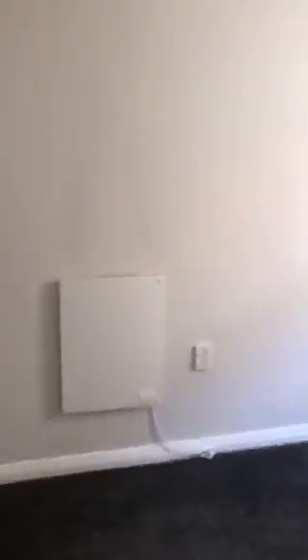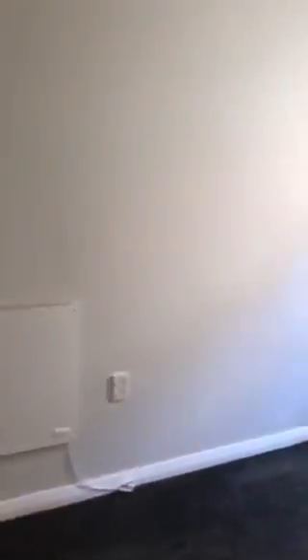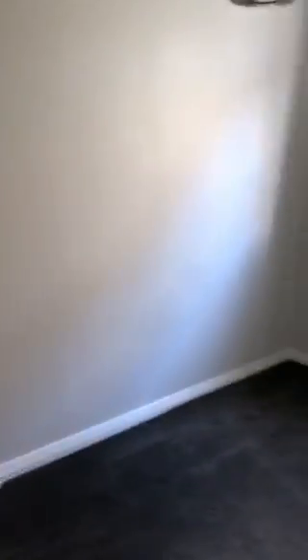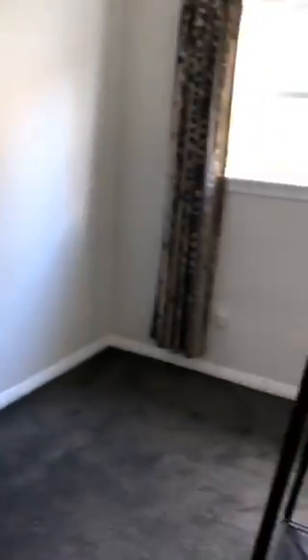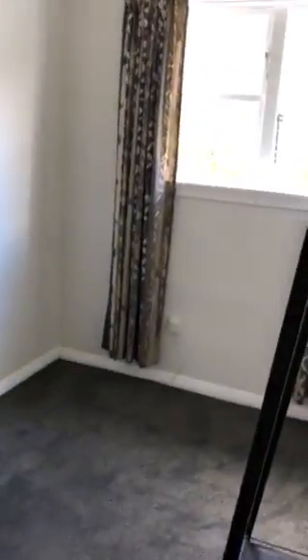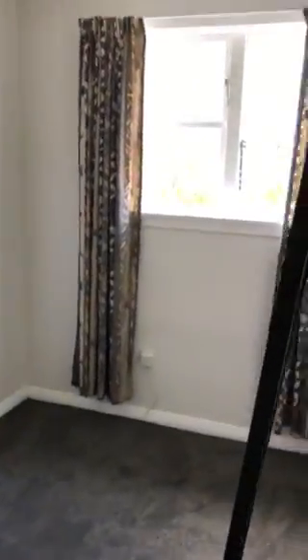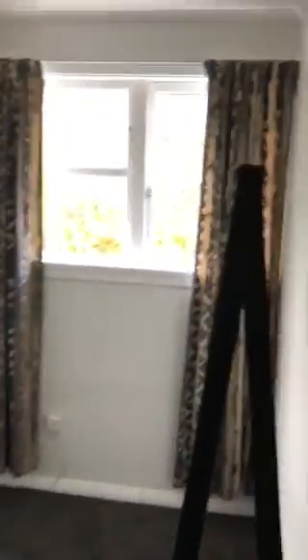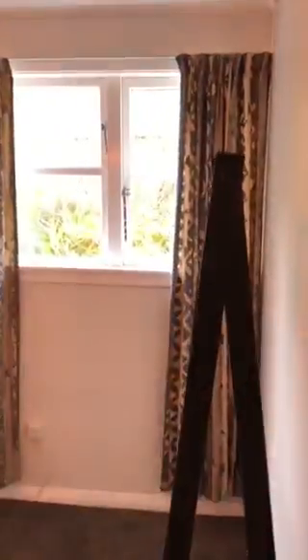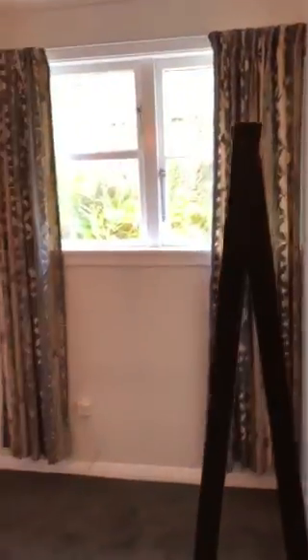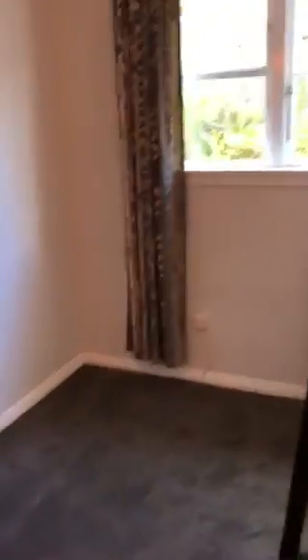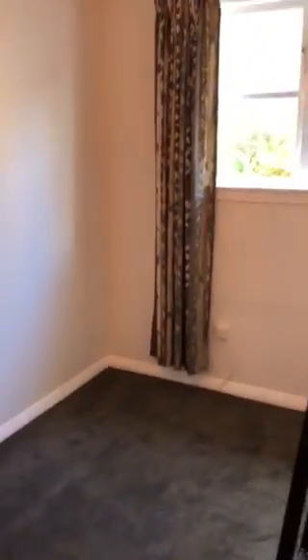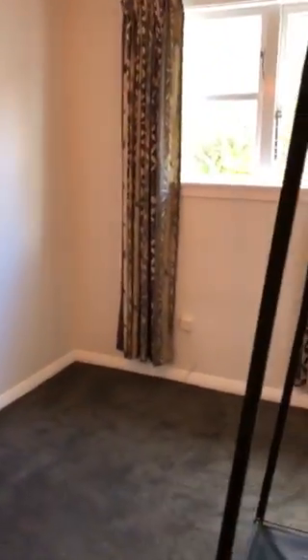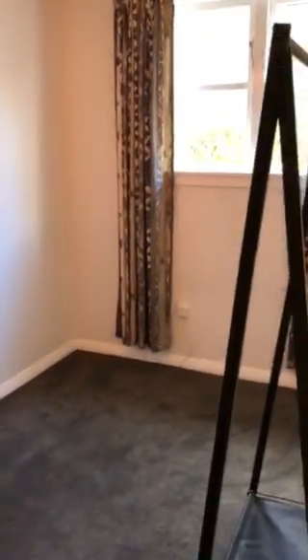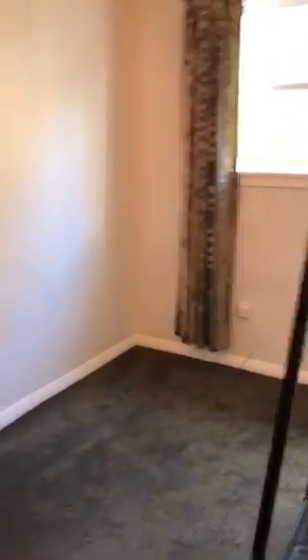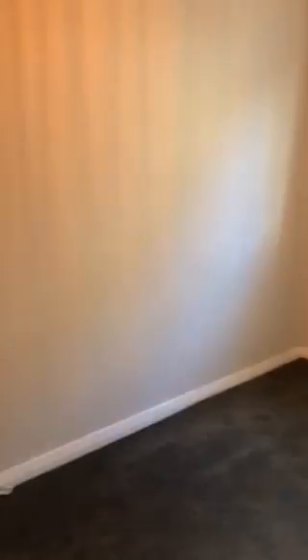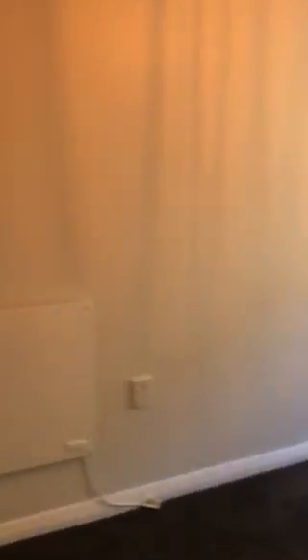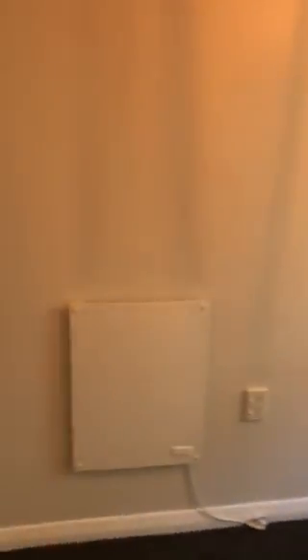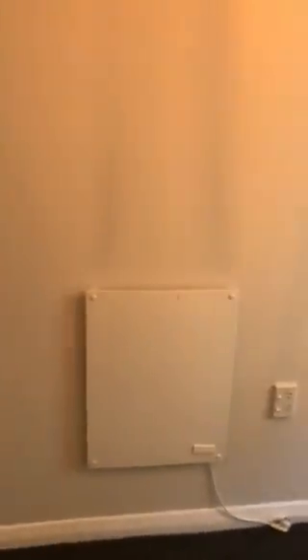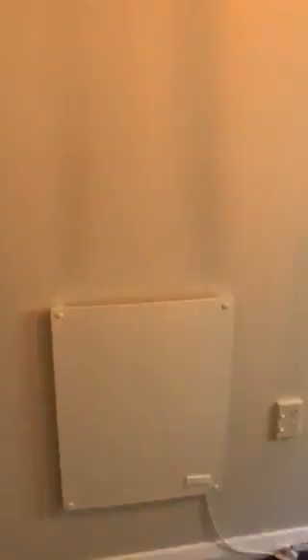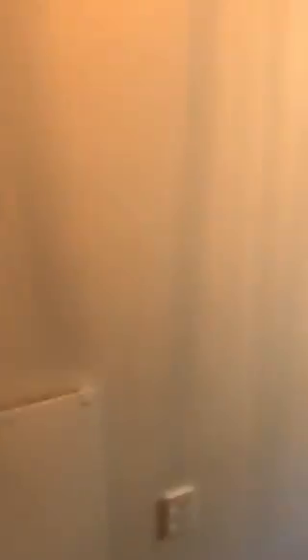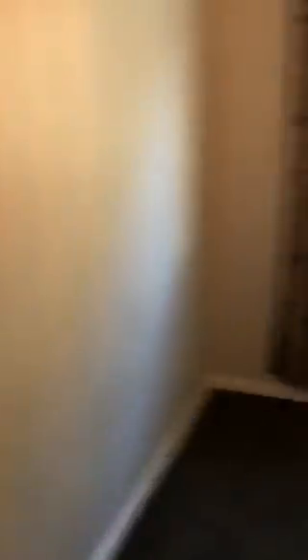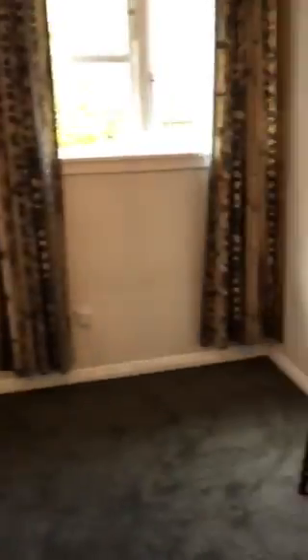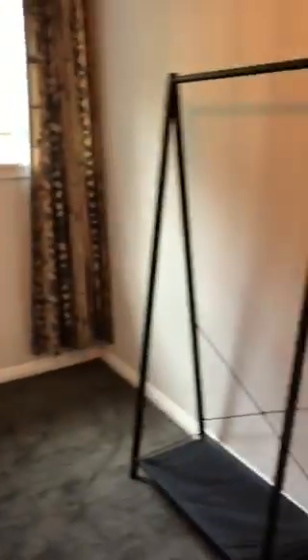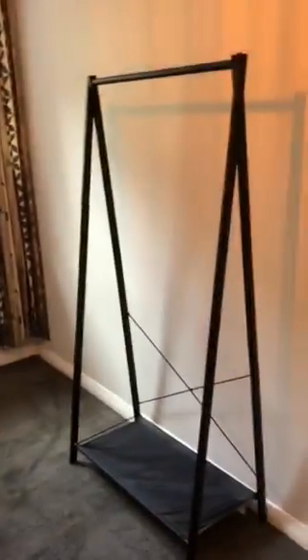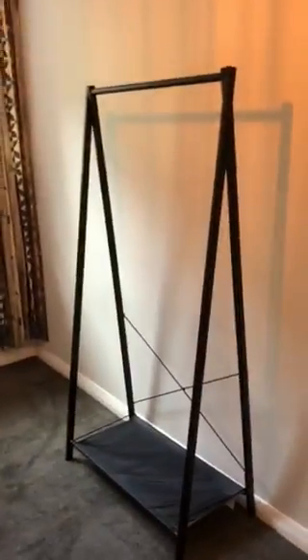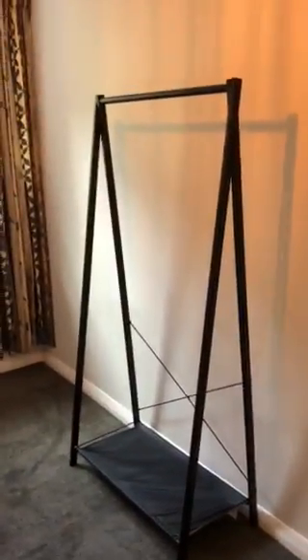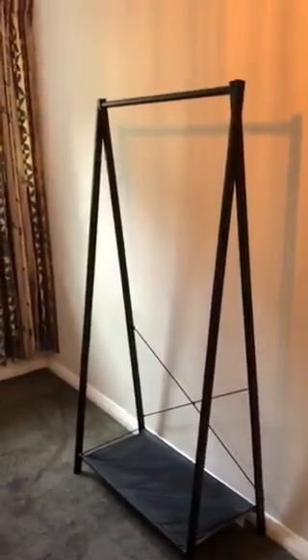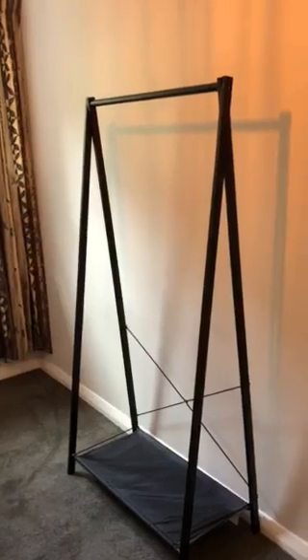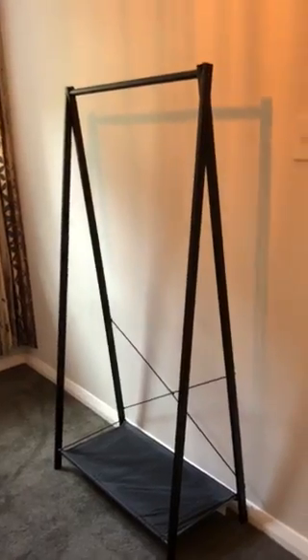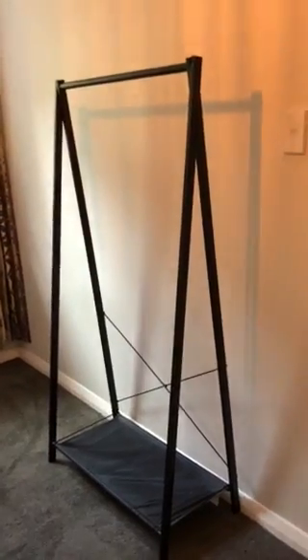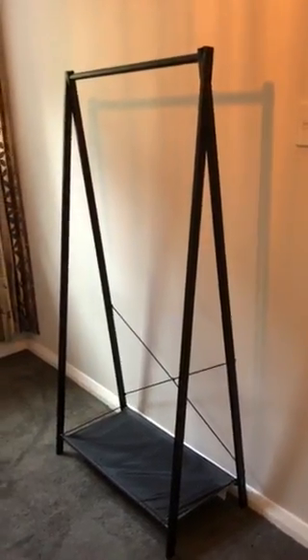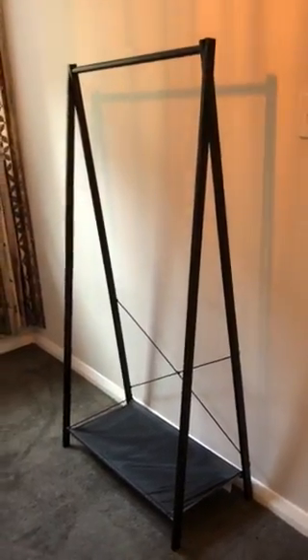Onto the third bedroom. All the bedrooms have panel heaters. This one doesn't have a wardrobe, but it does have a hanger.